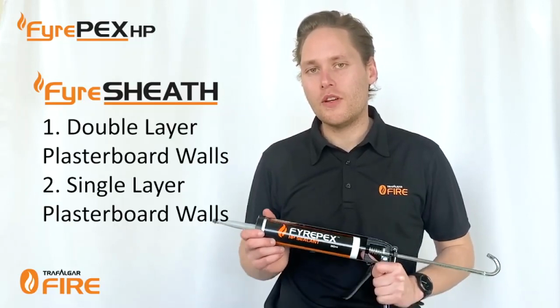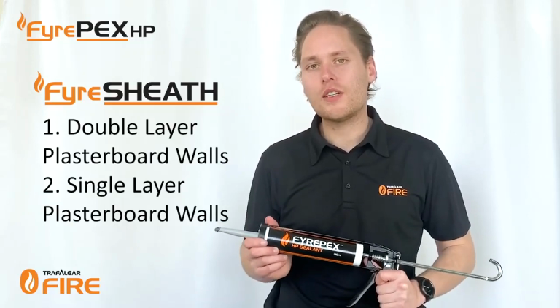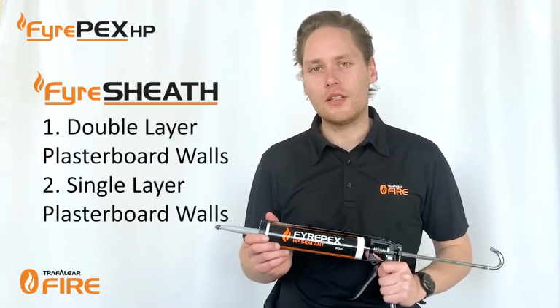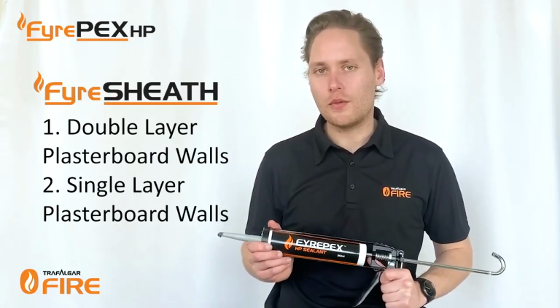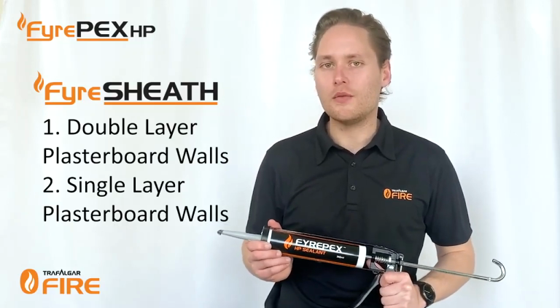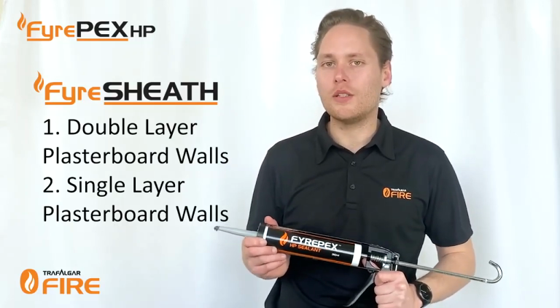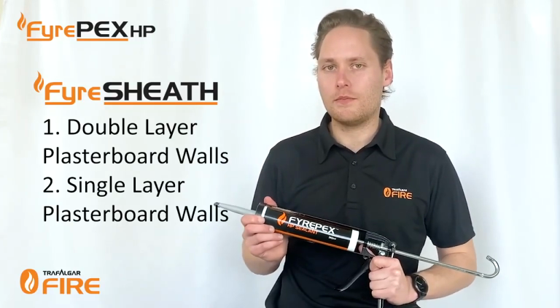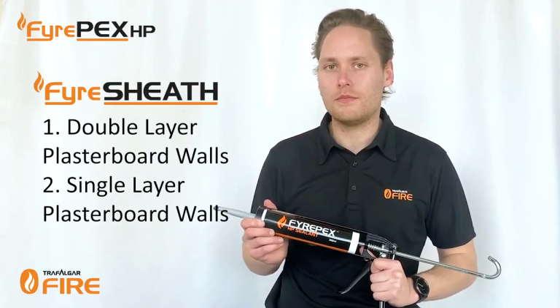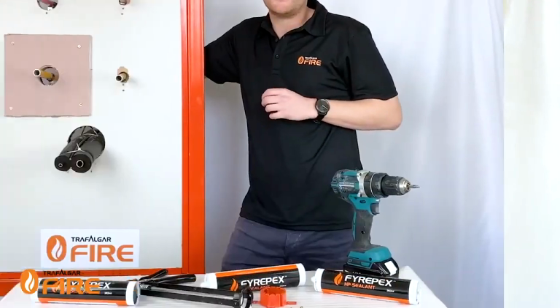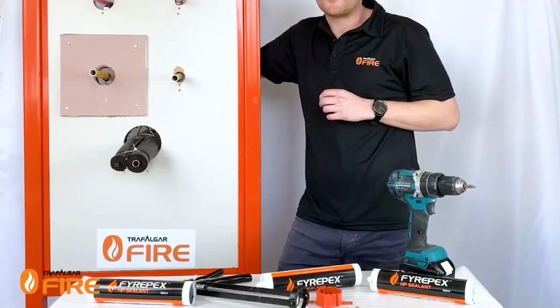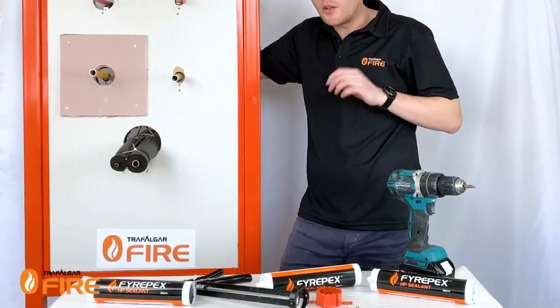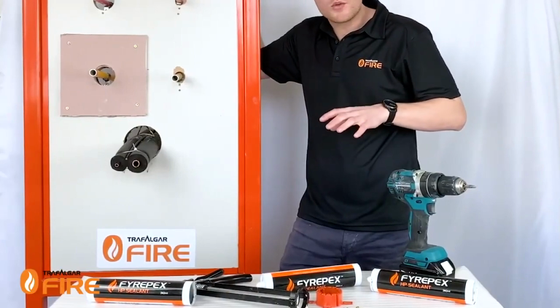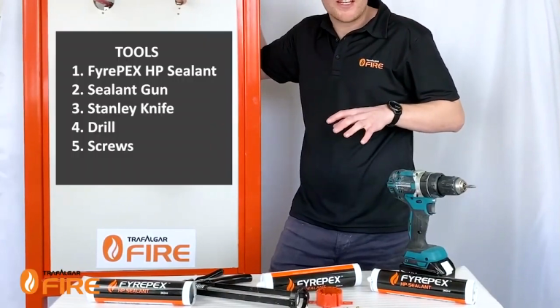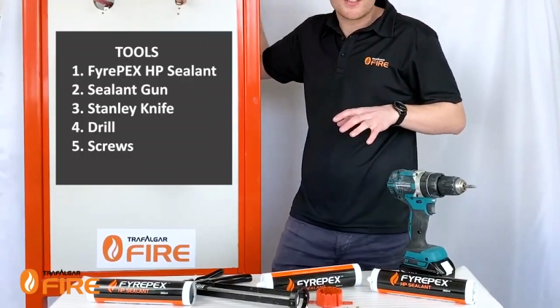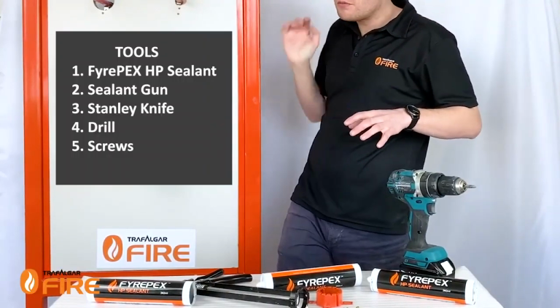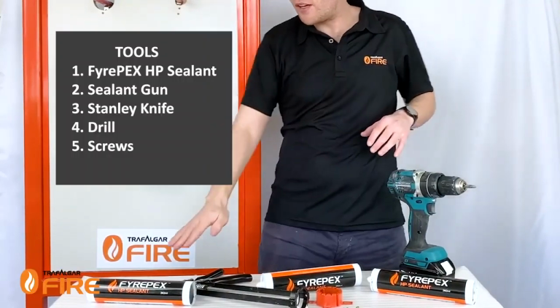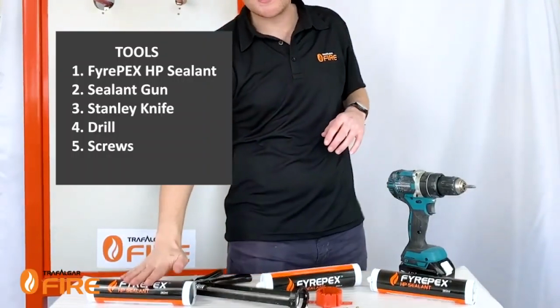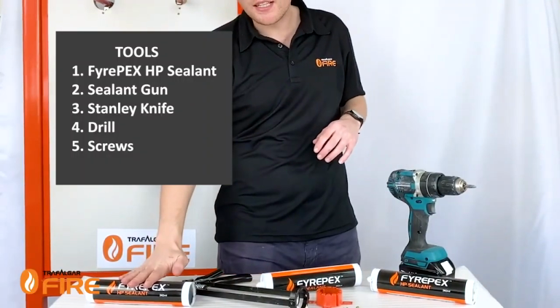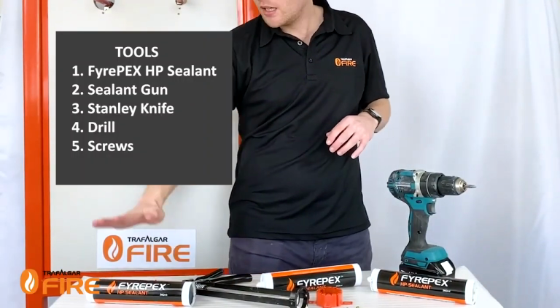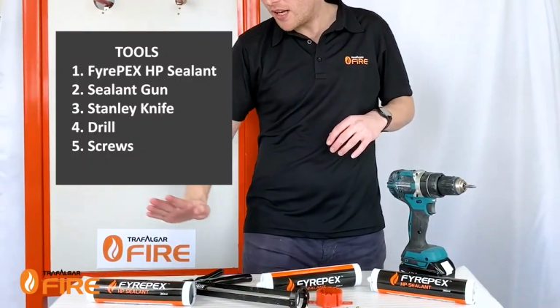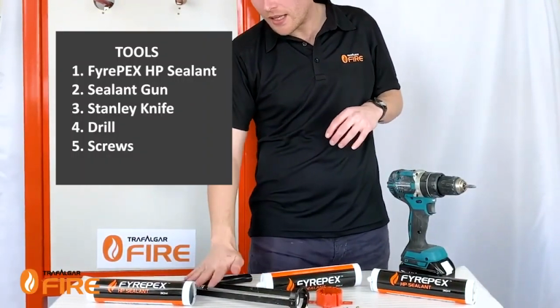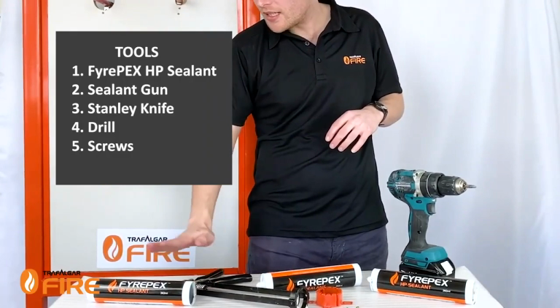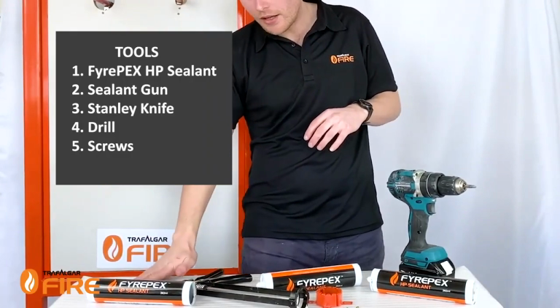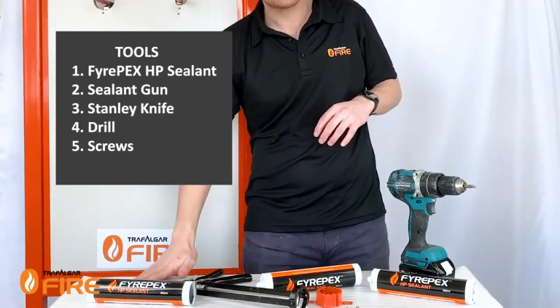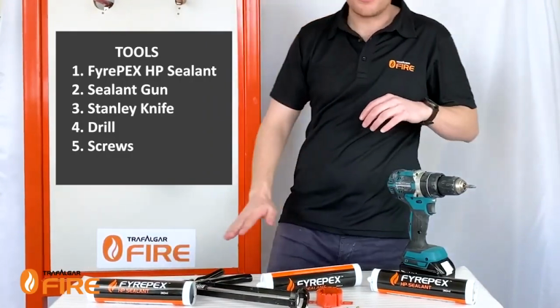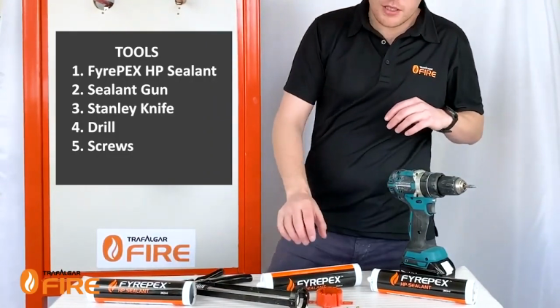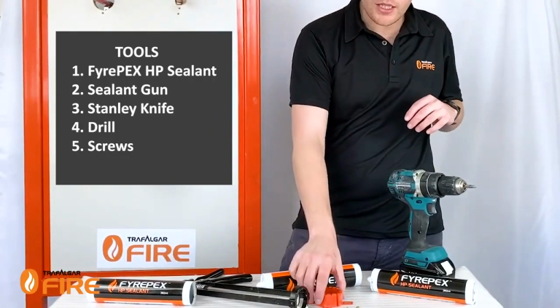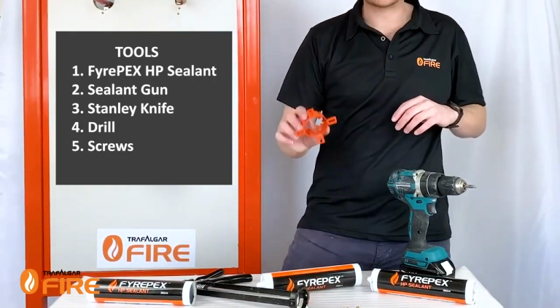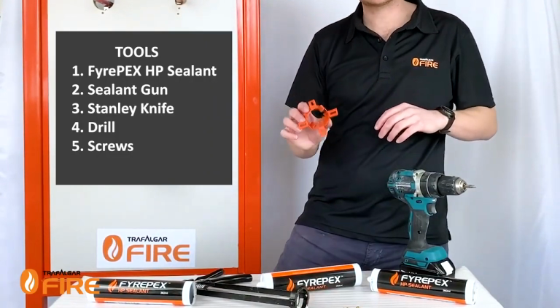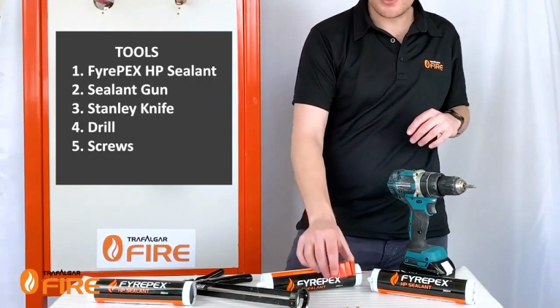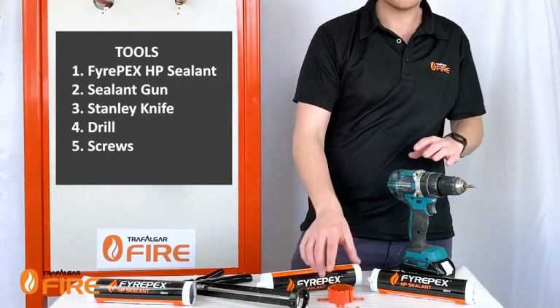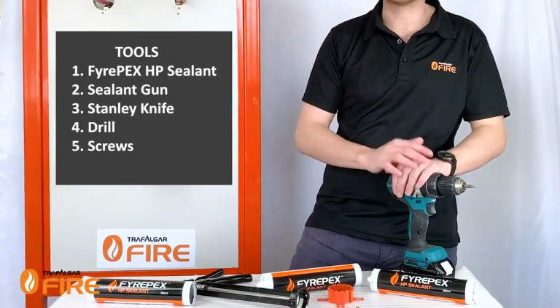First things first, let's look at the tools we need to install the system. We've got our FirePEX HP sealant, a sealant gun, and a Stanley knife. If you're installing the fire sheath system, we'll also be using a drill and some screws.